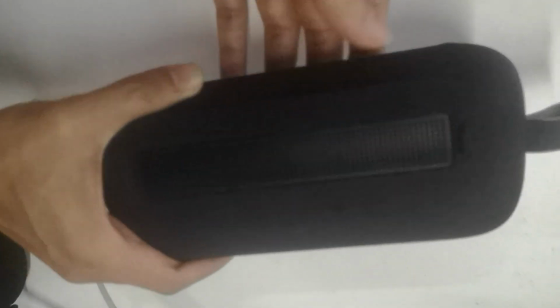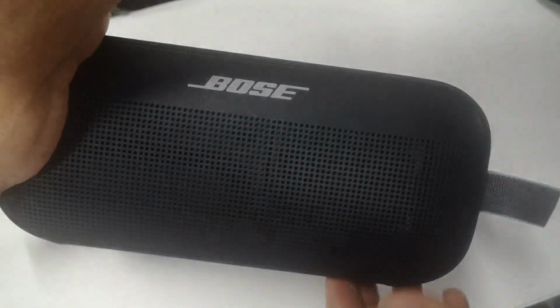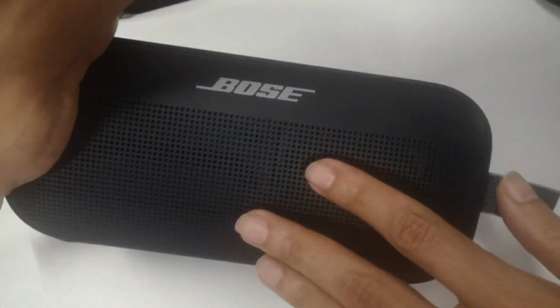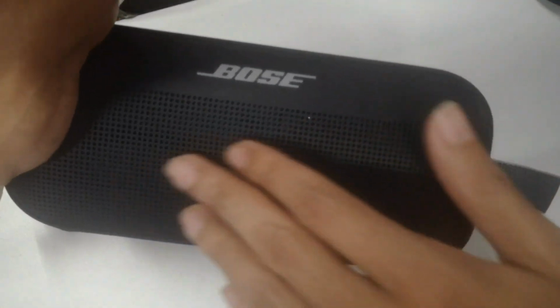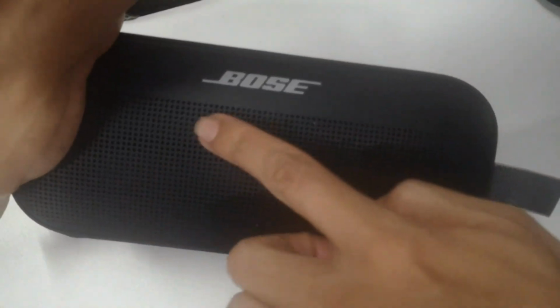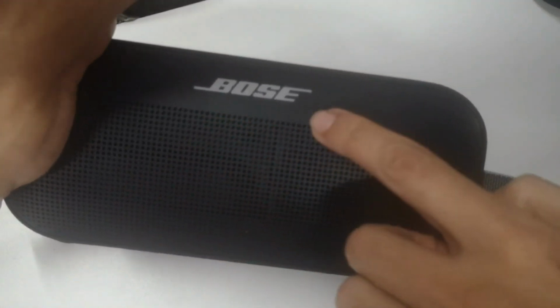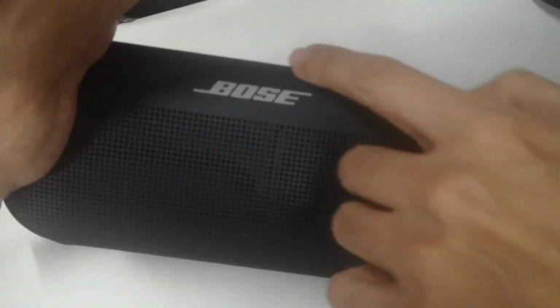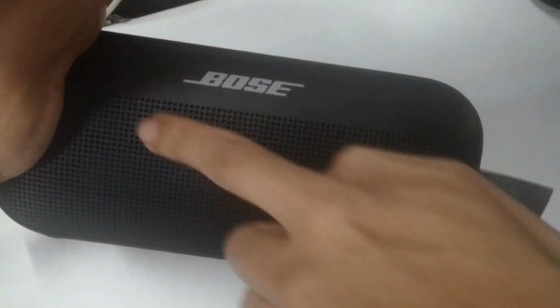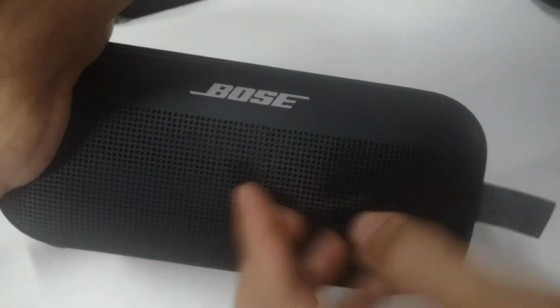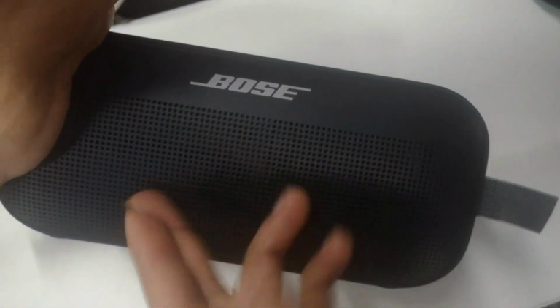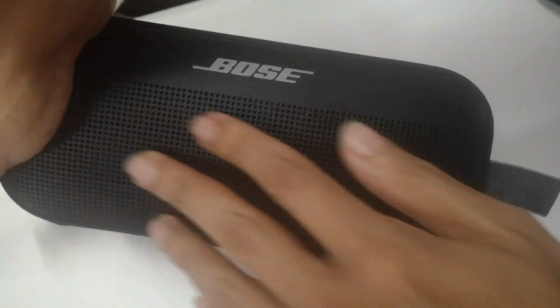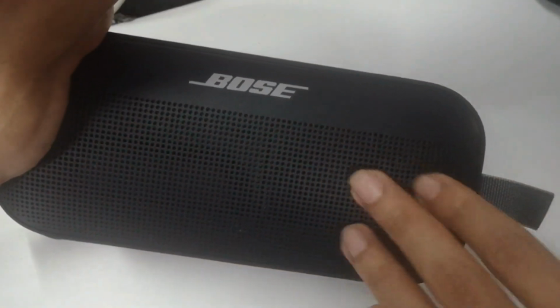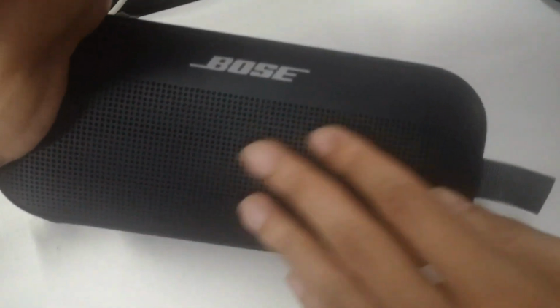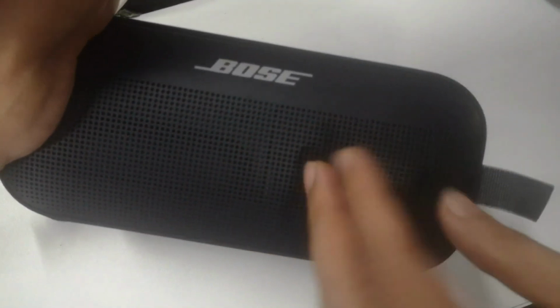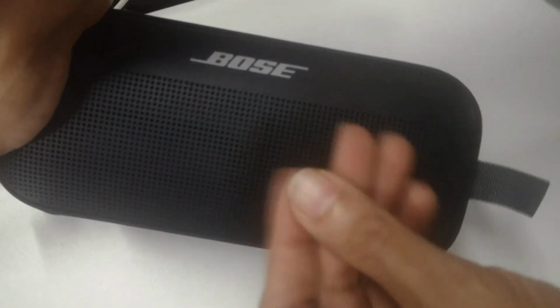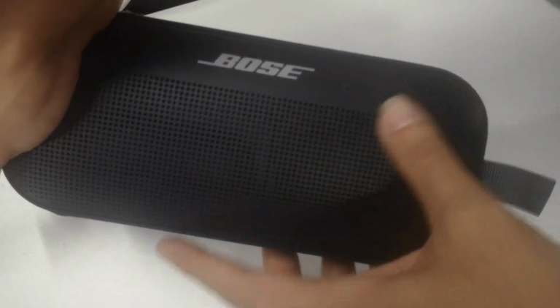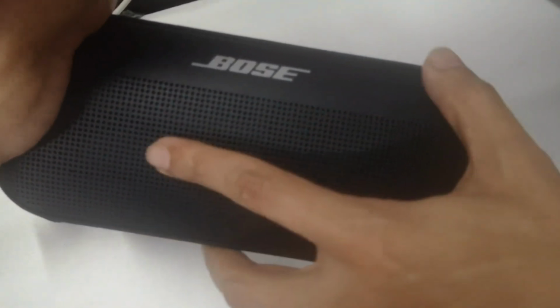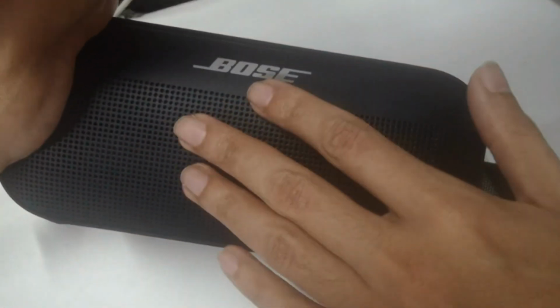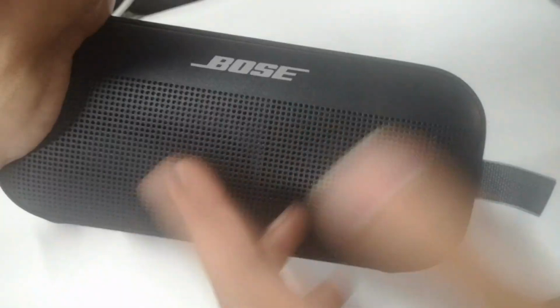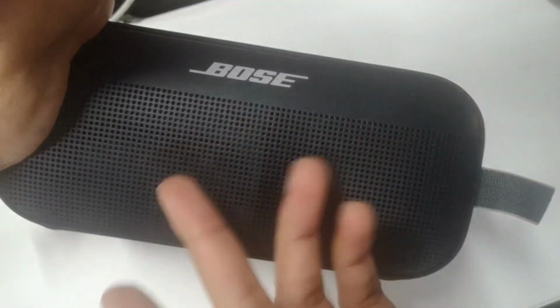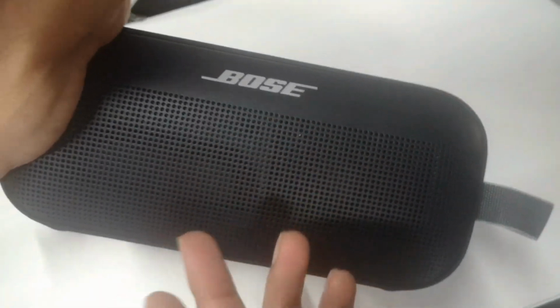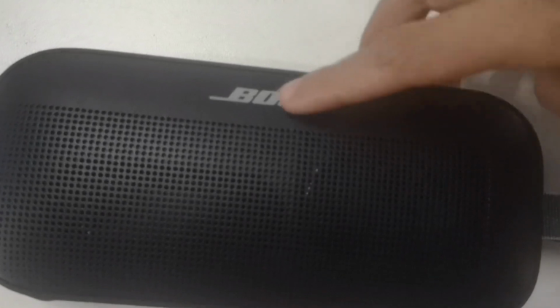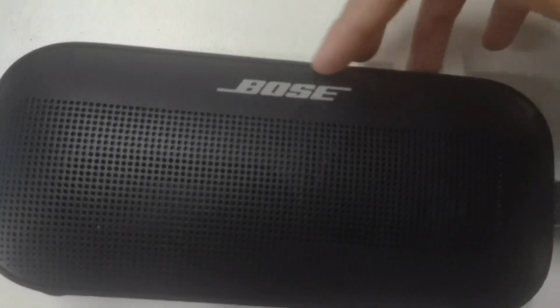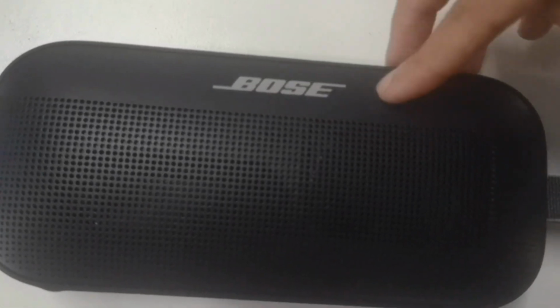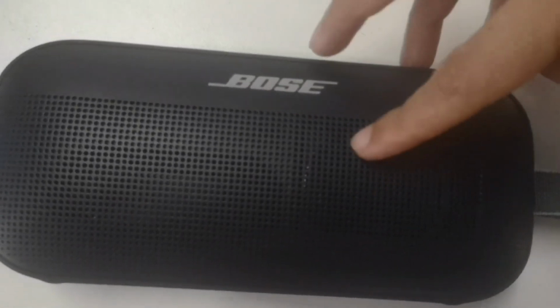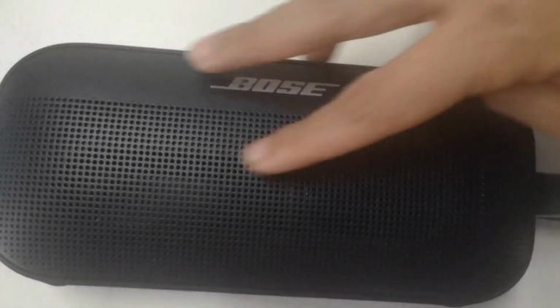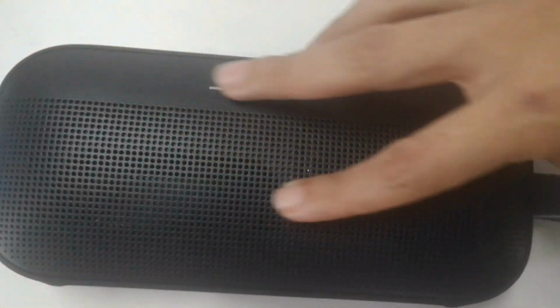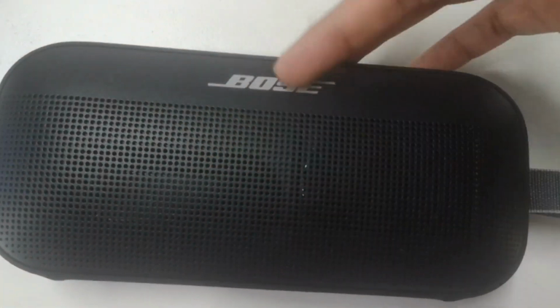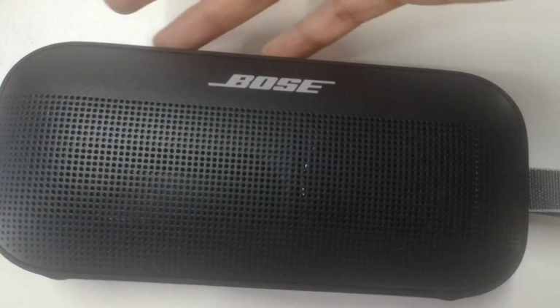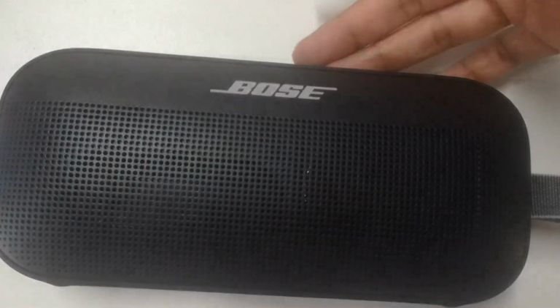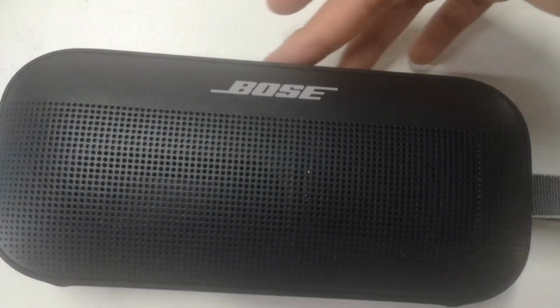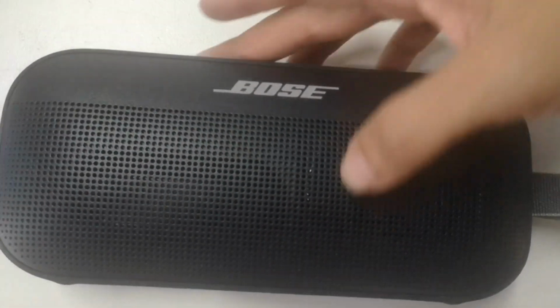Equipped with a rechargeable battery, the SoundLink Flex provides up to 12 hours of playtime, allowing you to enjoy your favorite music without interruption. Additionally, it features a built-in microphone for hands-free calling and supports party mode, enabling you to connect multiple Bose speakers for a synchronized audio experience.